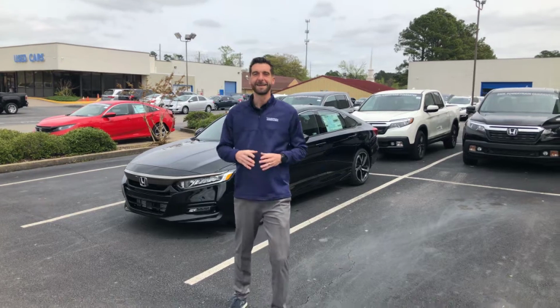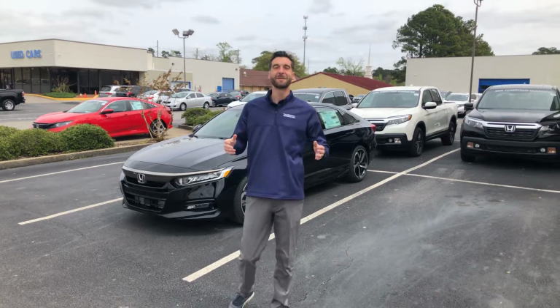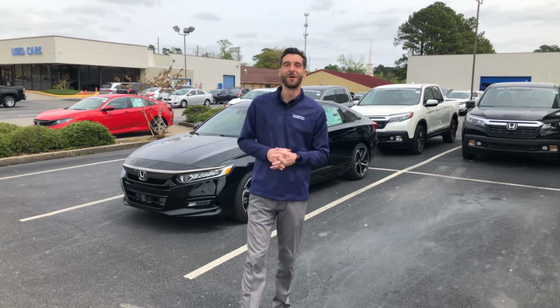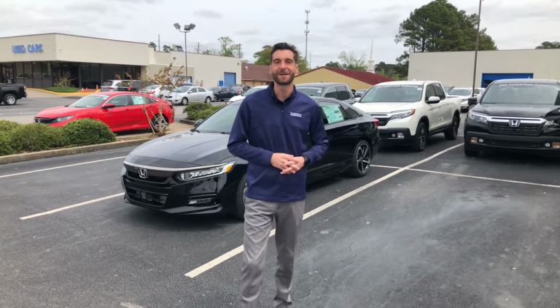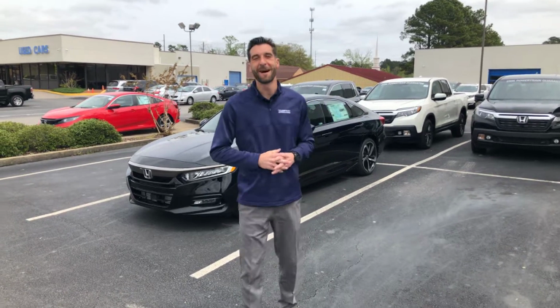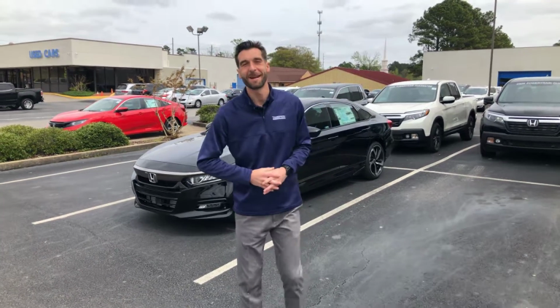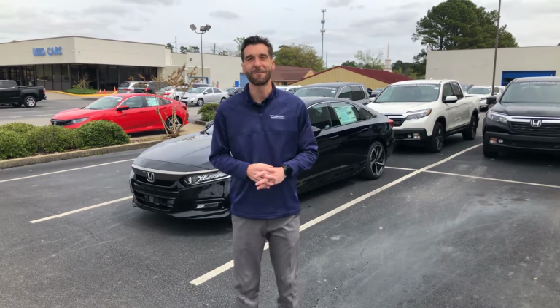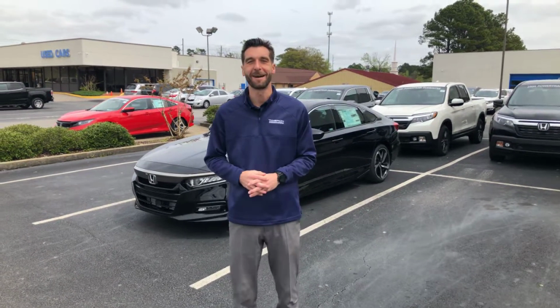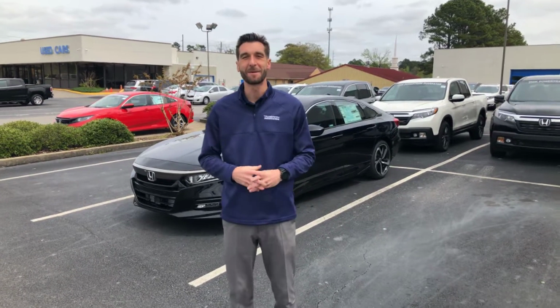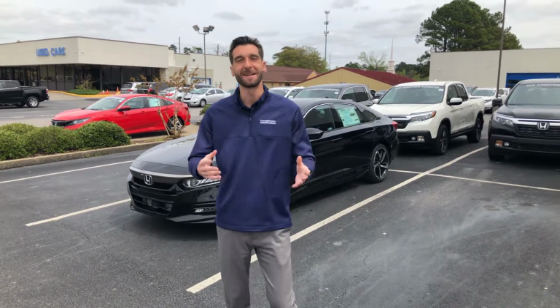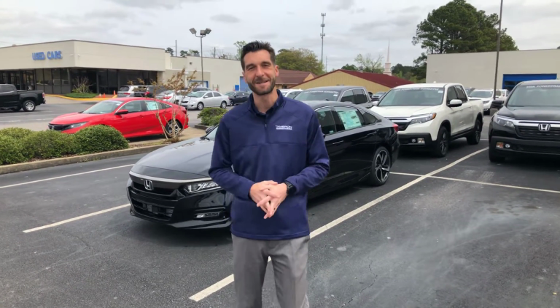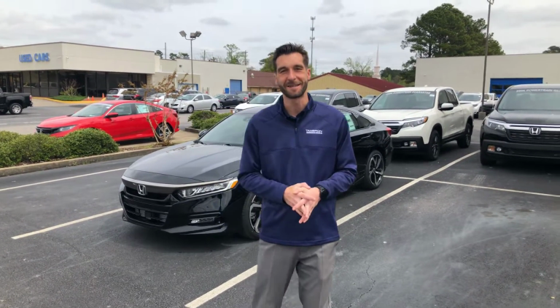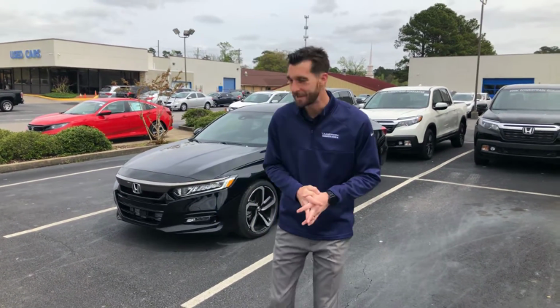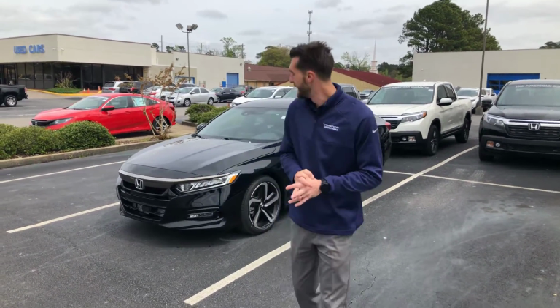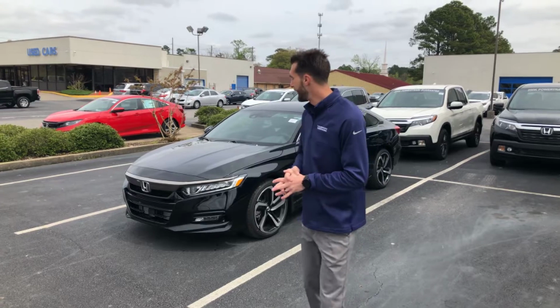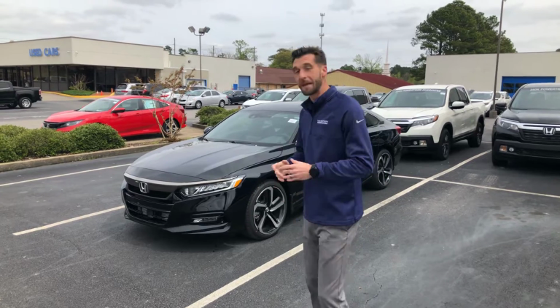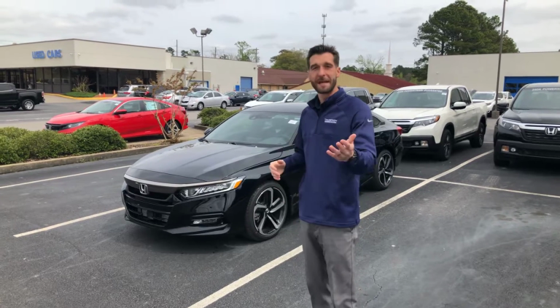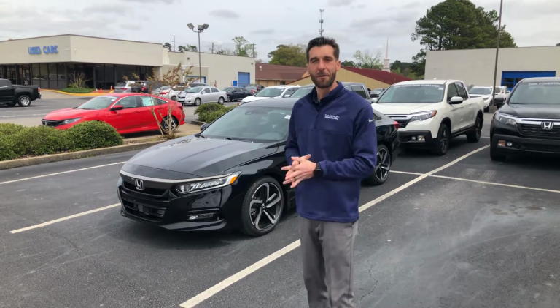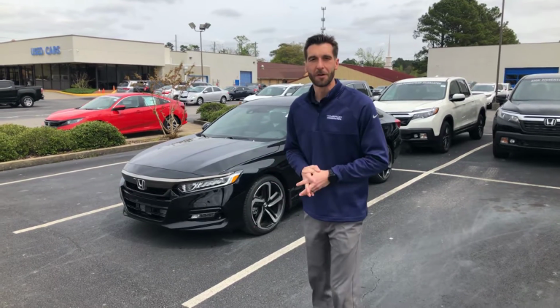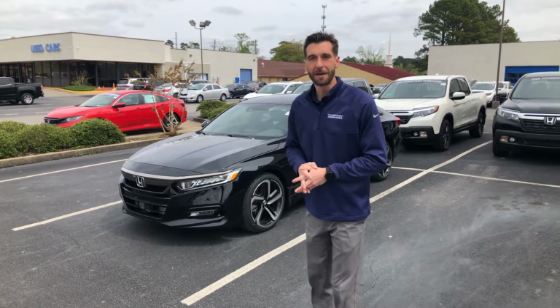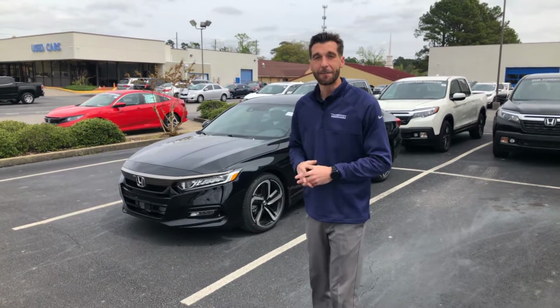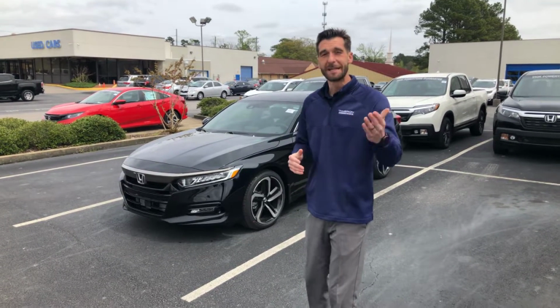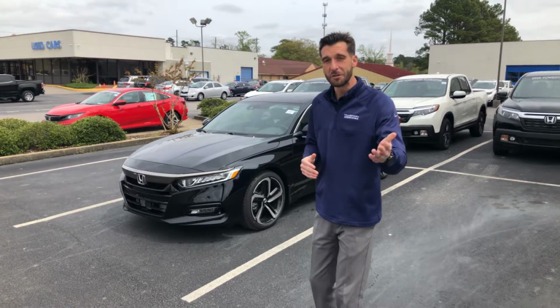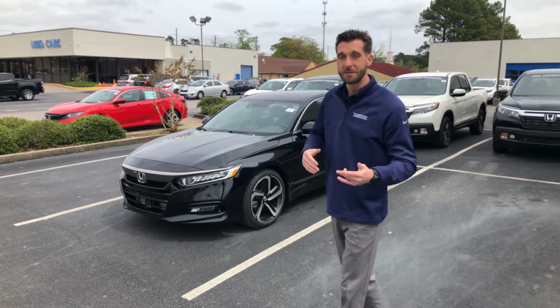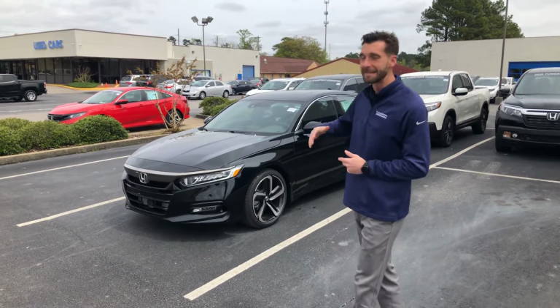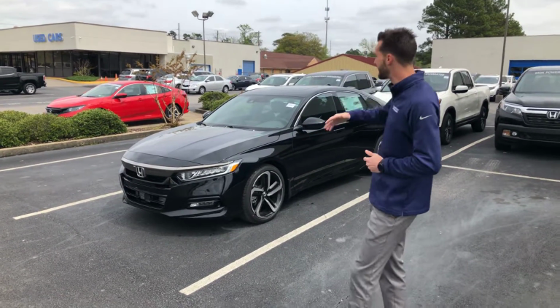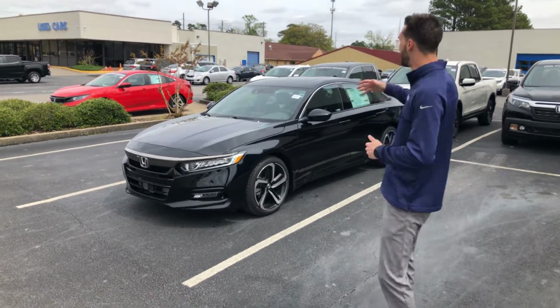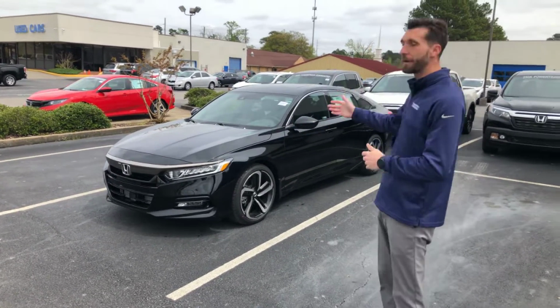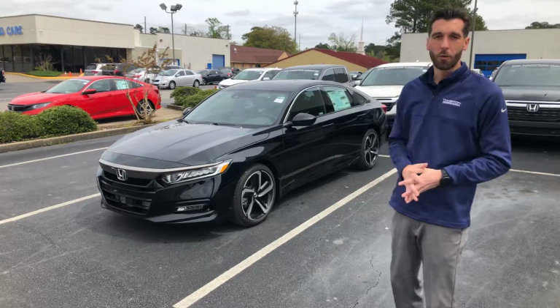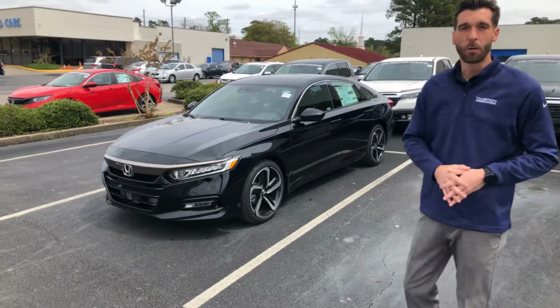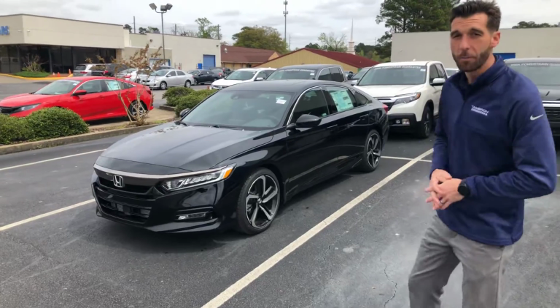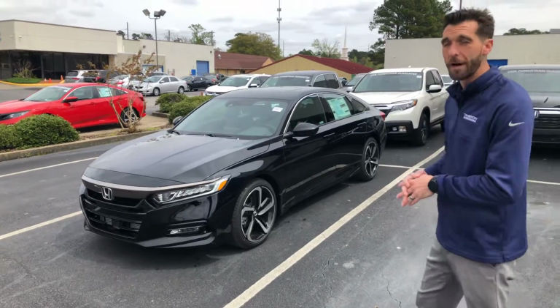Good afternoon, Lauren. Kramer-Hide here at Tamron Honda. I'm going to be your internet specialist here at the dealership. Thank you for taking my phone call a little earlier, and I'm going to introduce you to the 2019 Honda Accord Sport 2.0.